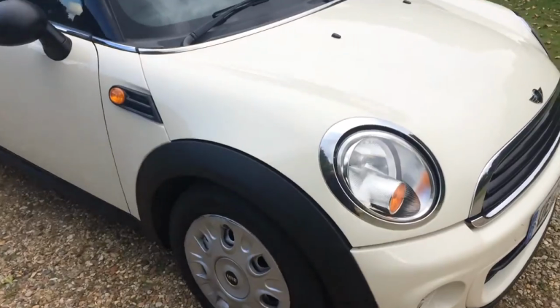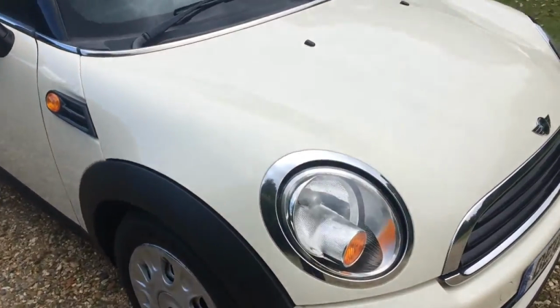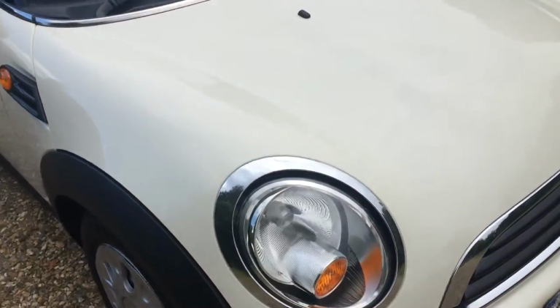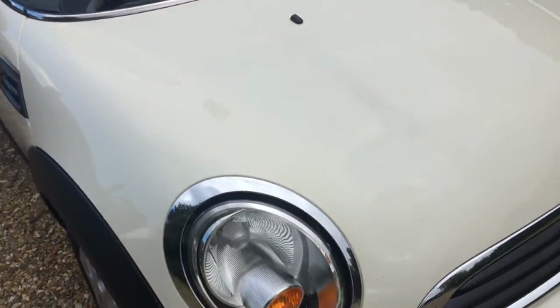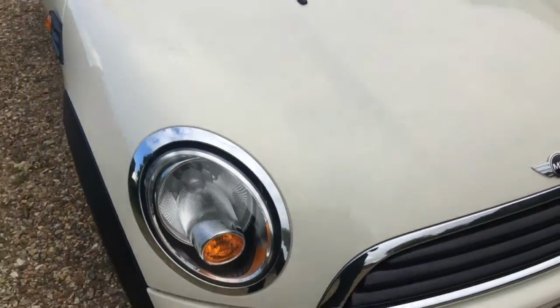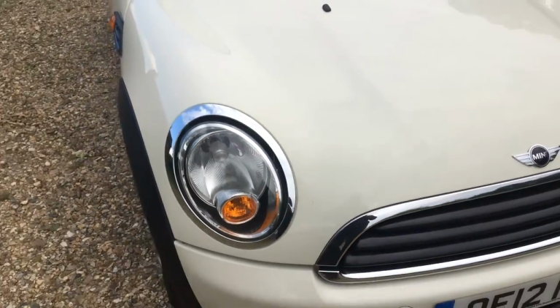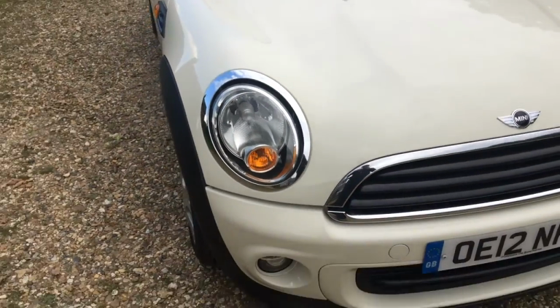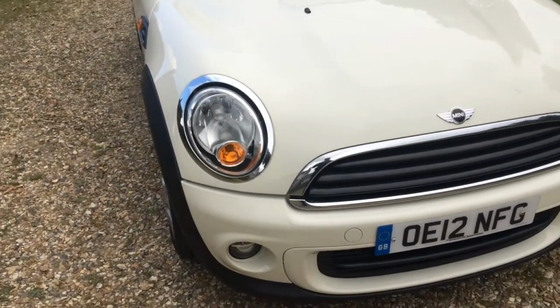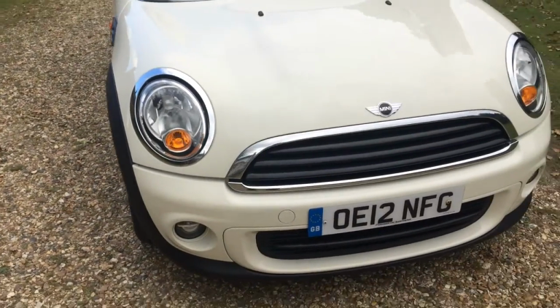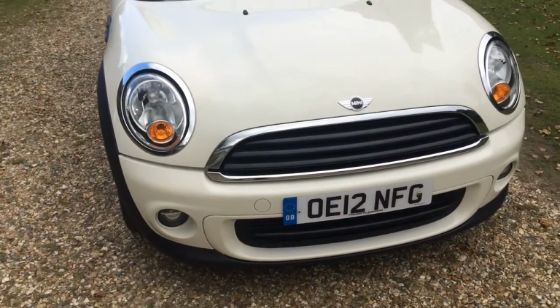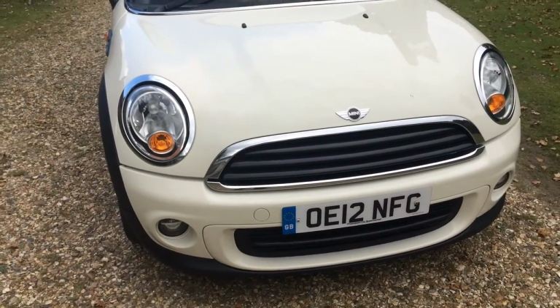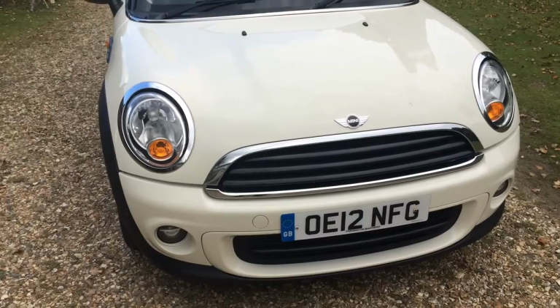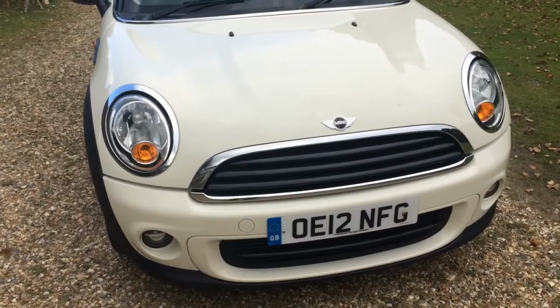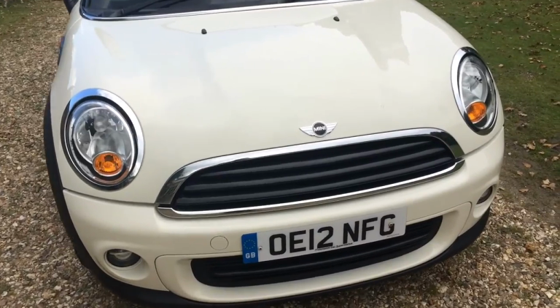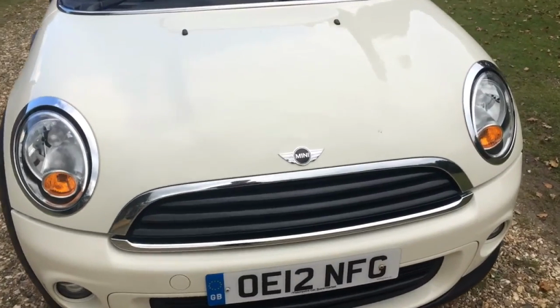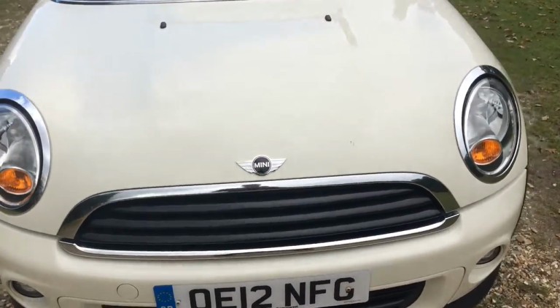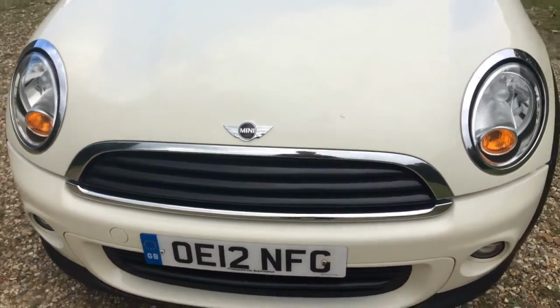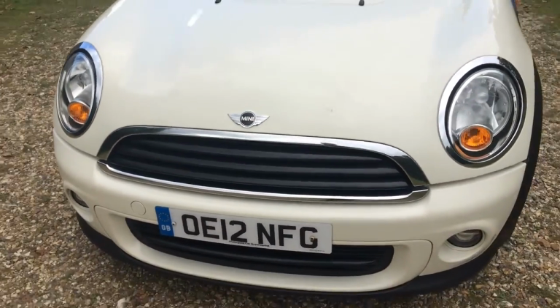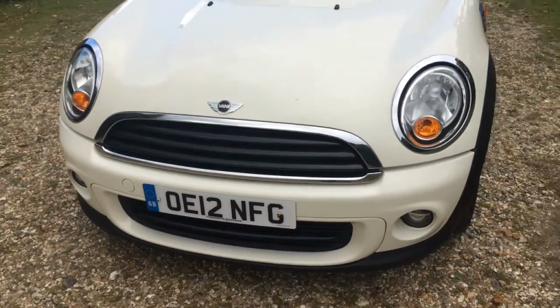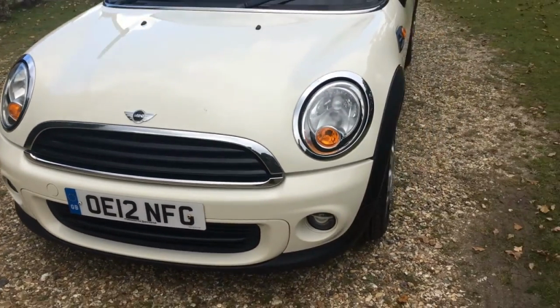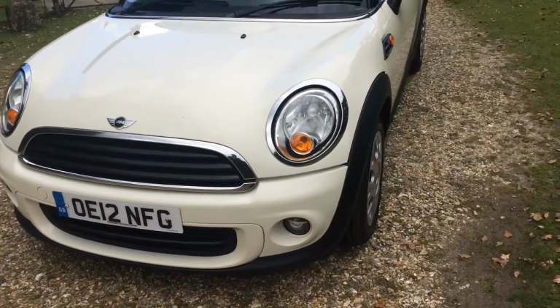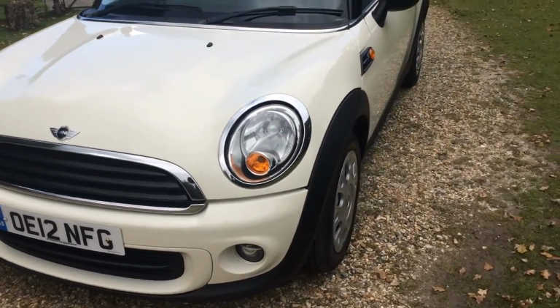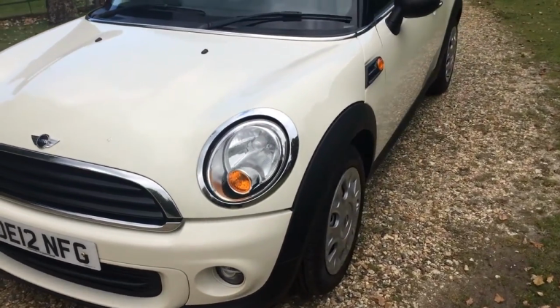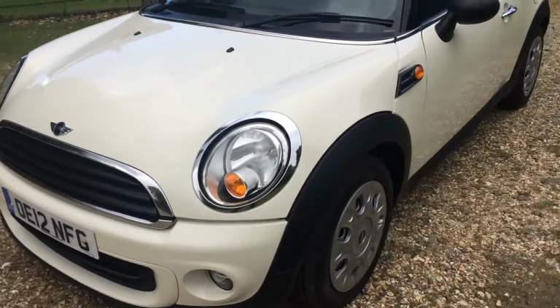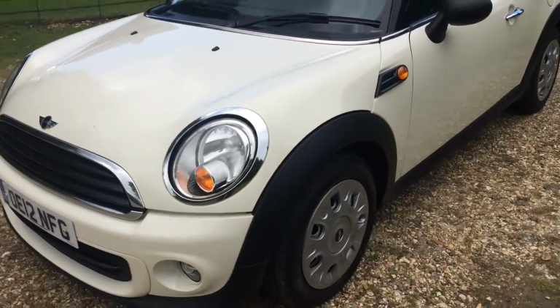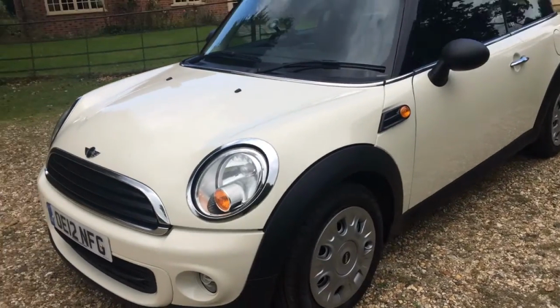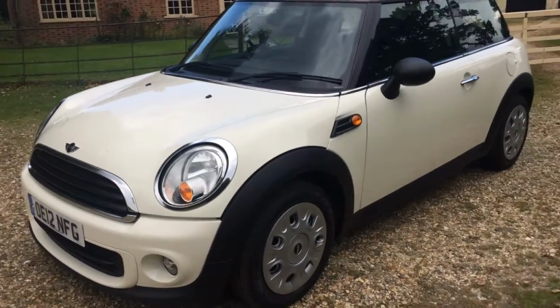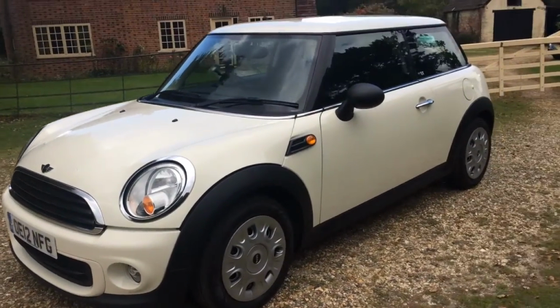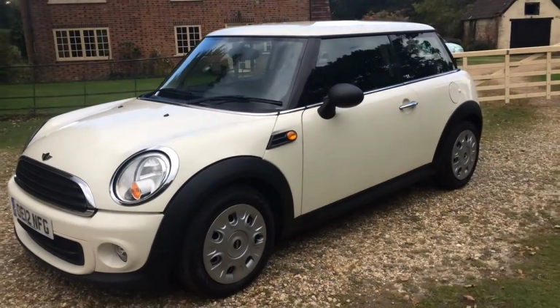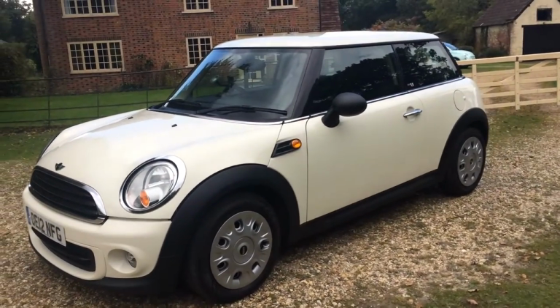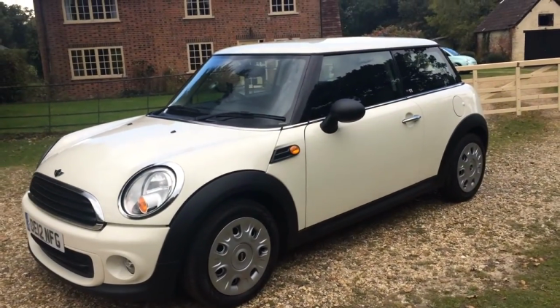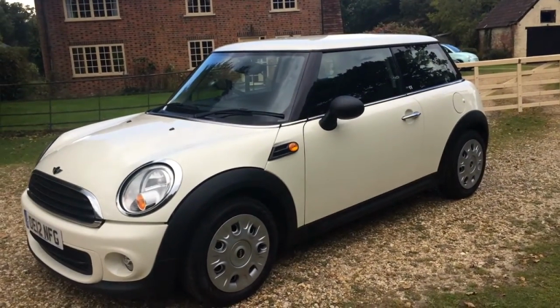It's a 2012 registration Mini First 1.6 petrol. It's covered 73,000 miles from new with one lady owner from new. It's HPI clear and it's got service history.